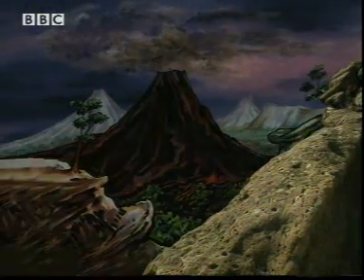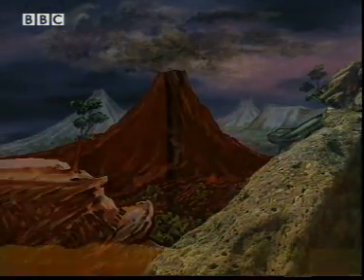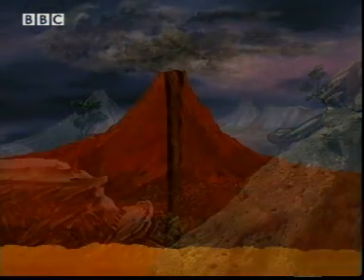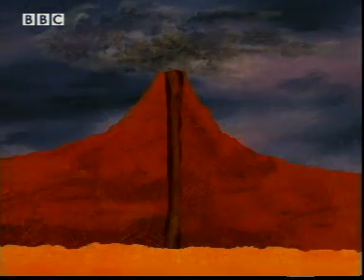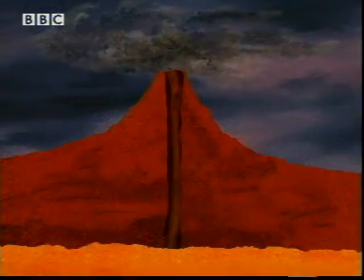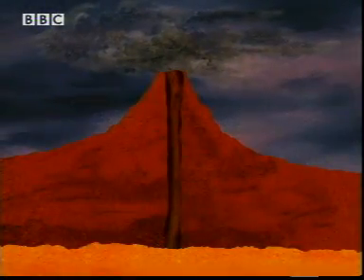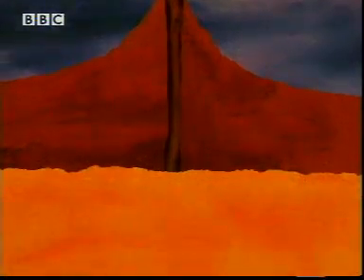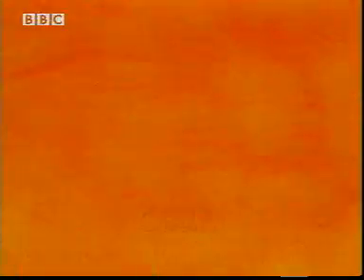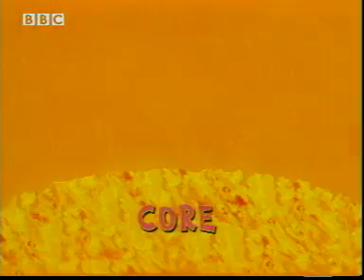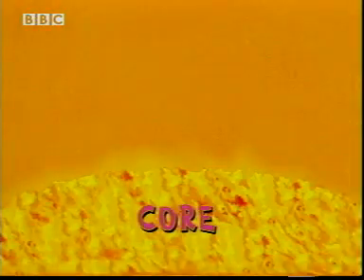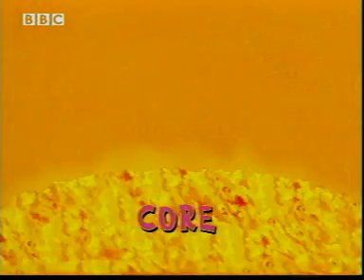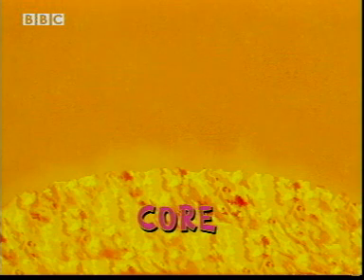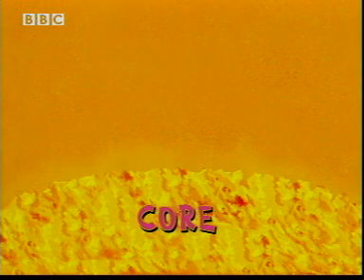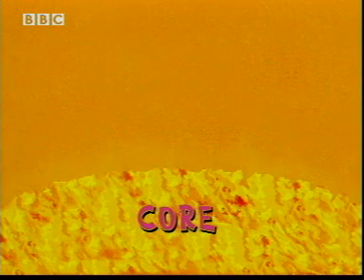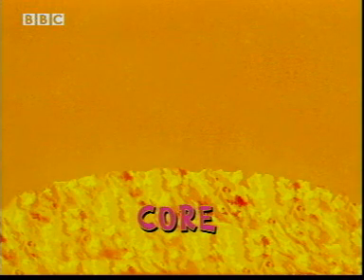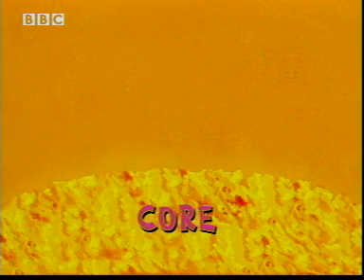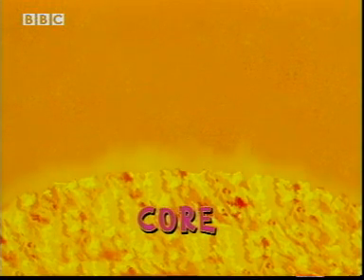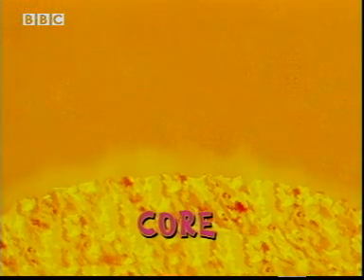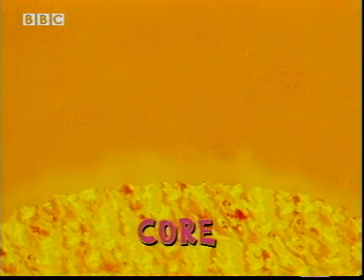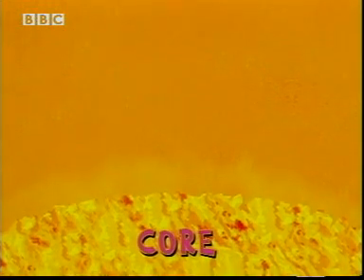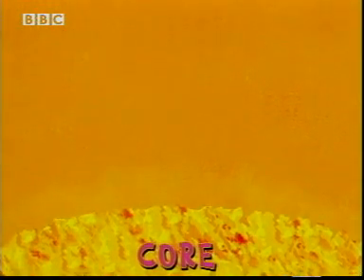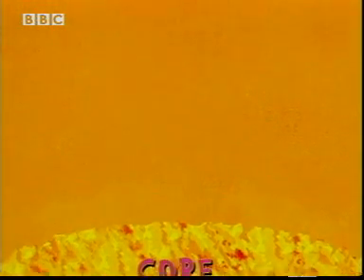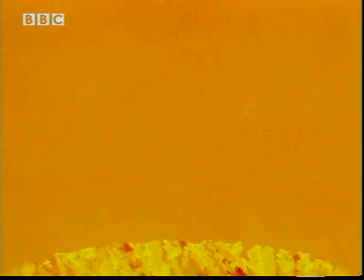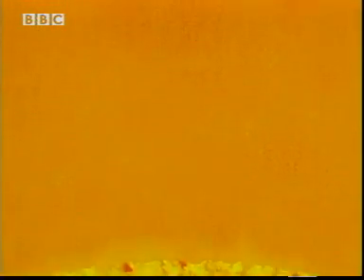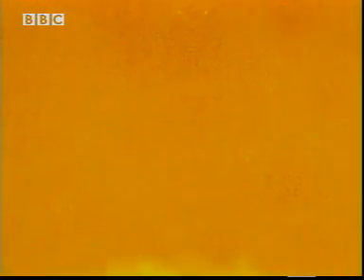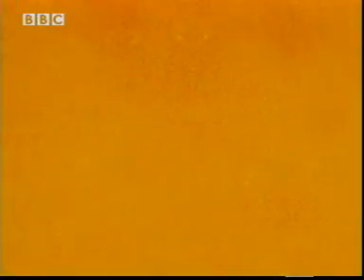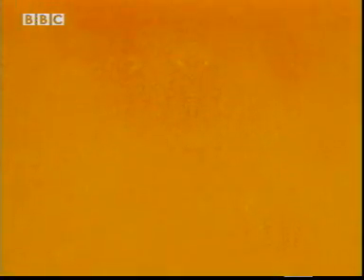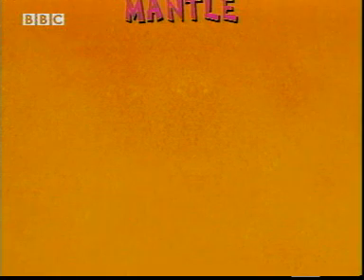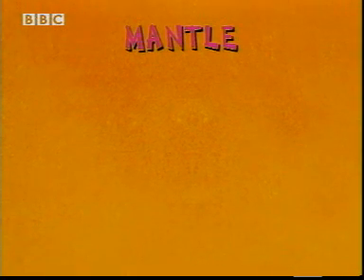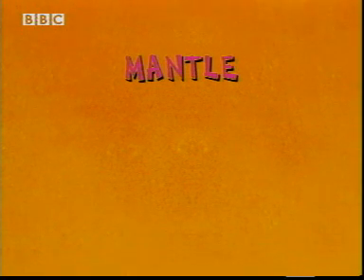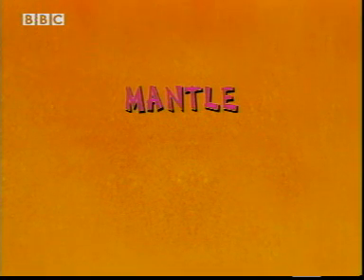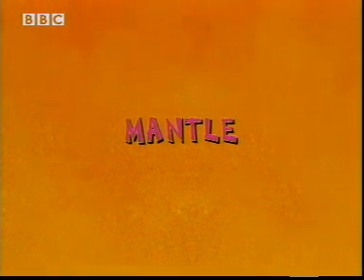The center of the Earth, the core, is thousands of degrees Celsius. It's hot enough to make molten rock, which is what the next layer, the mantle, is made of.